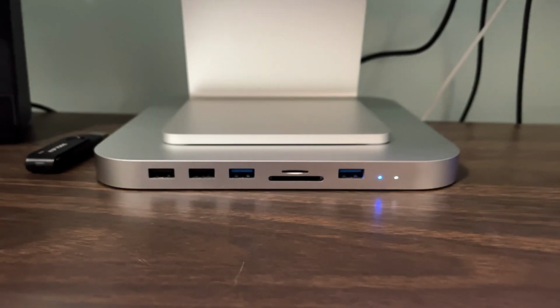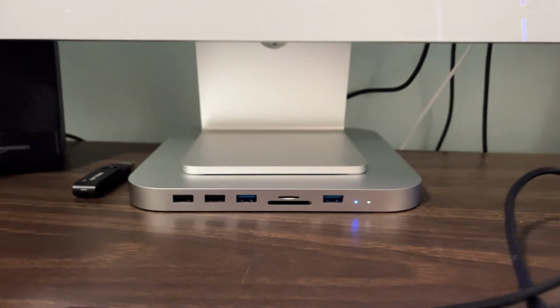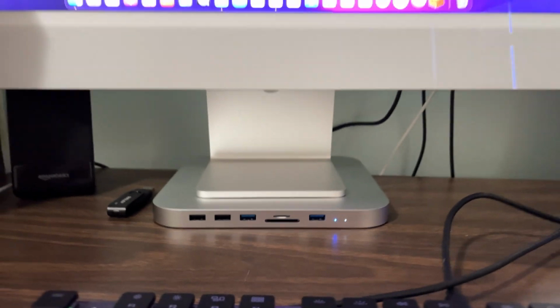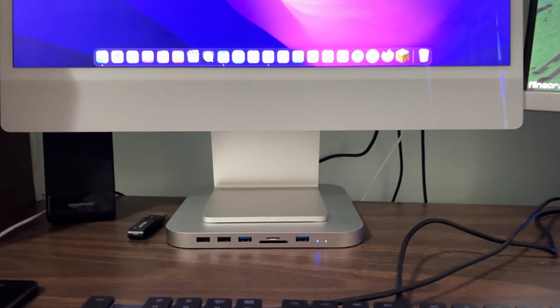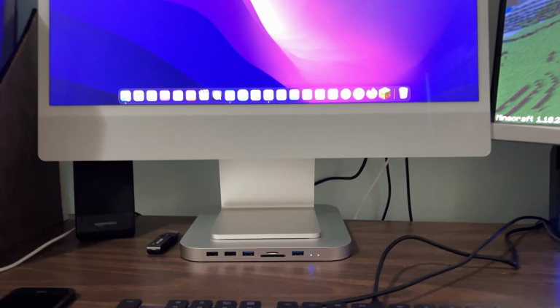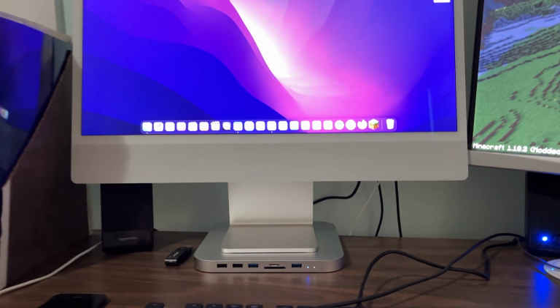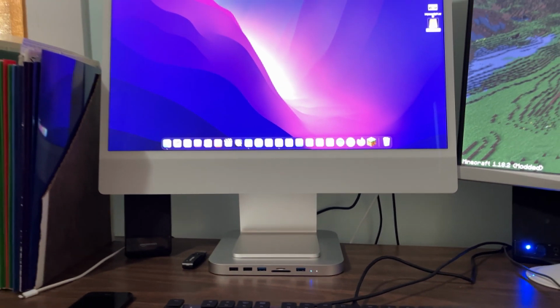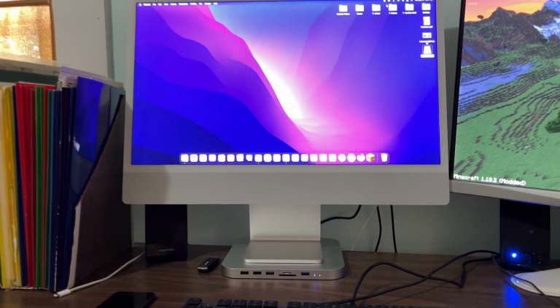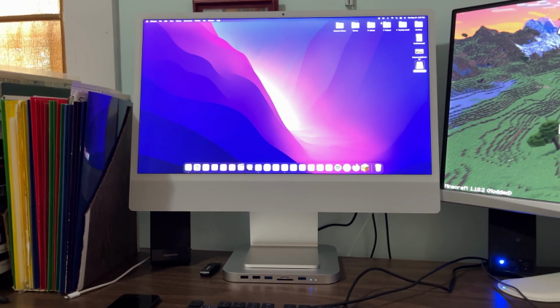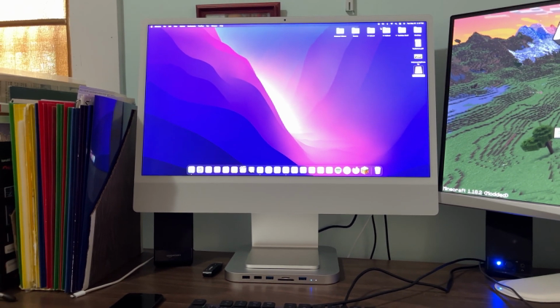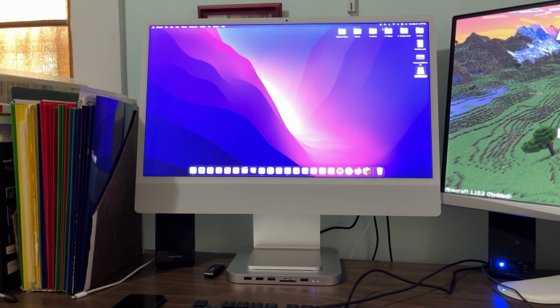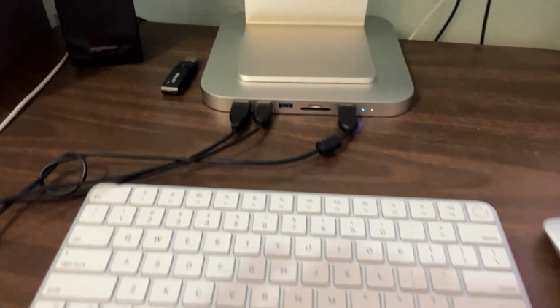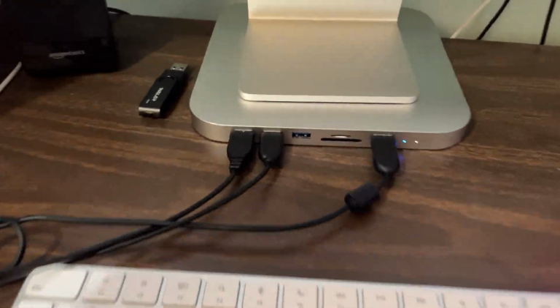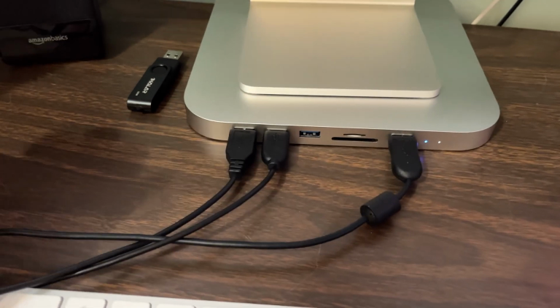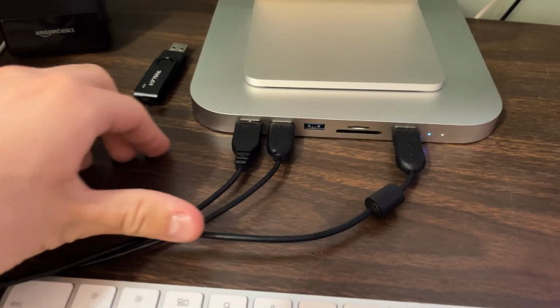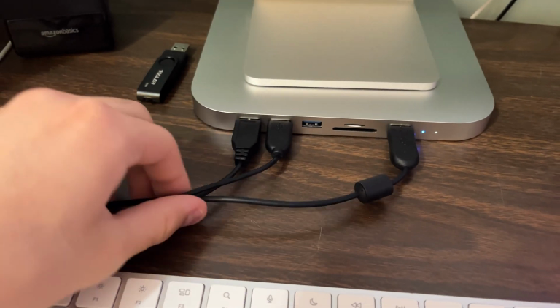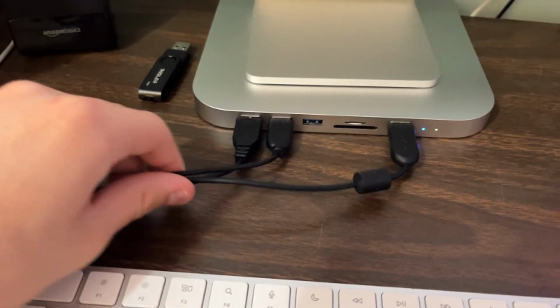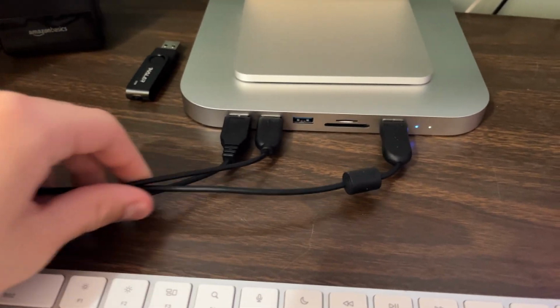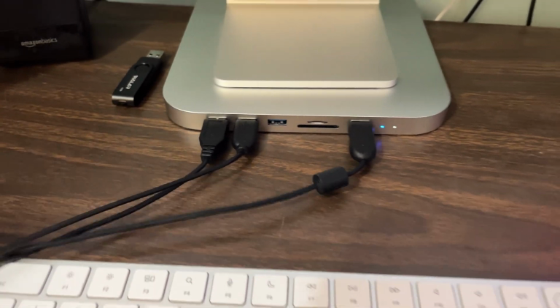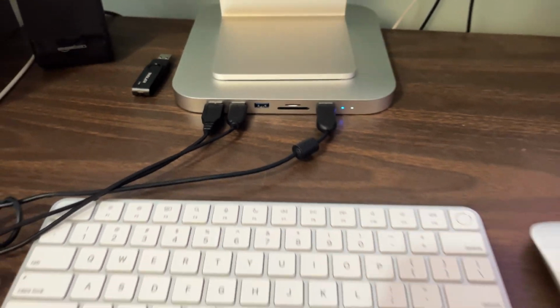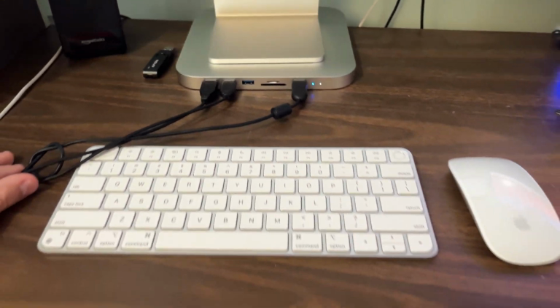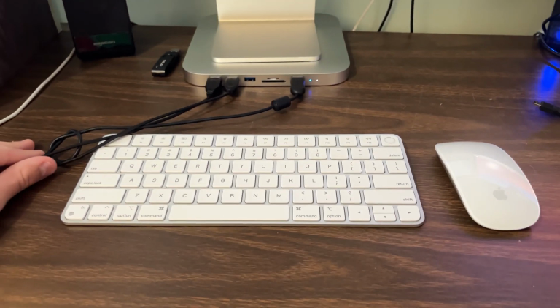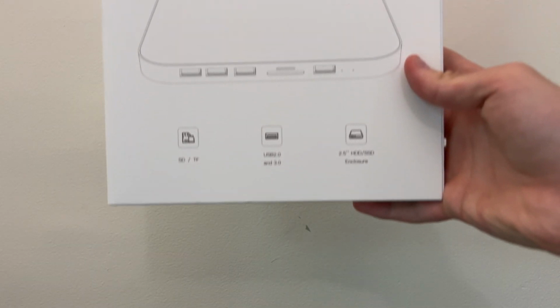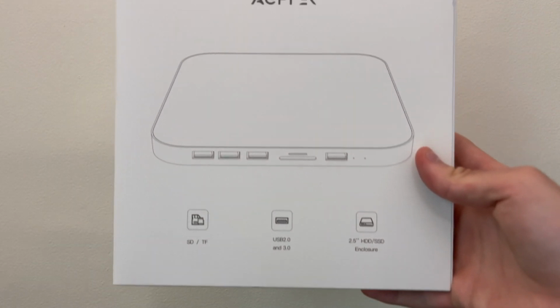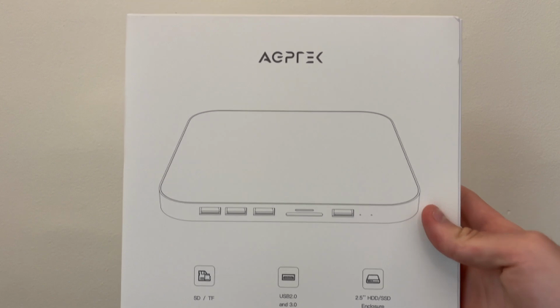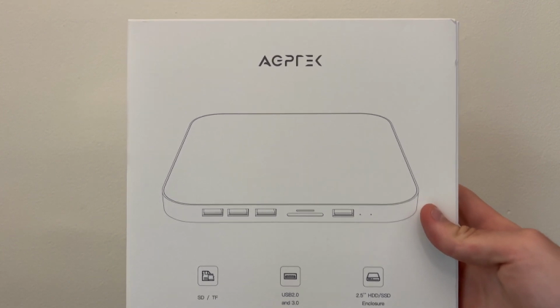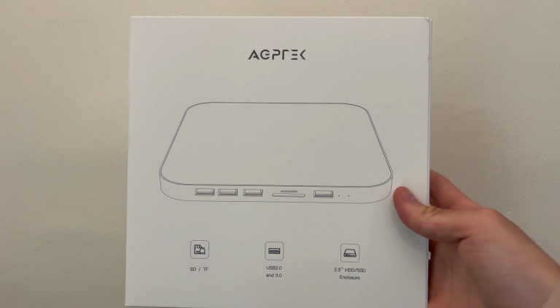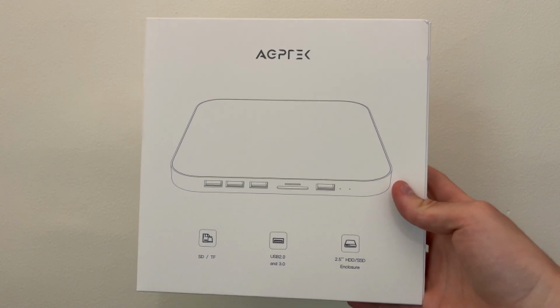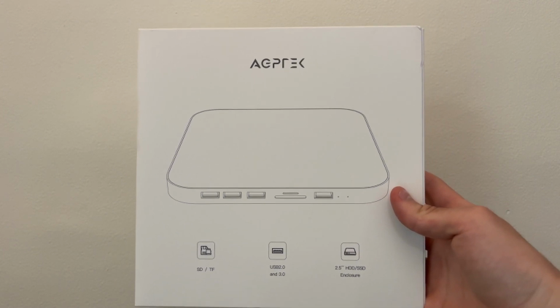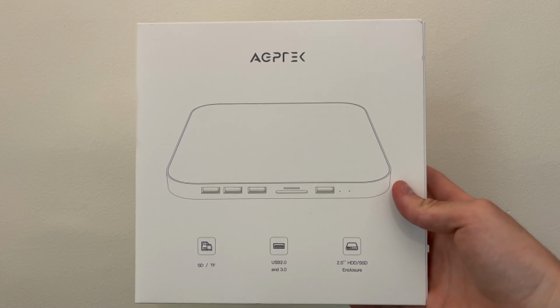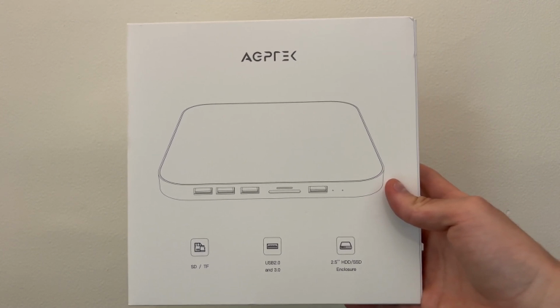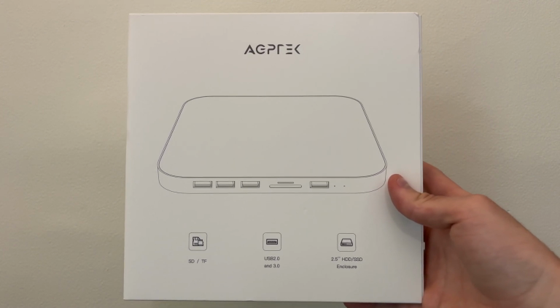Overall though, it's very nice to have additional ports on the front of my iMac and so far I haven't had any real issues plugging in multiple devices into the dock. So there you have it — the AGP Tech USB-C dock in its entirety.